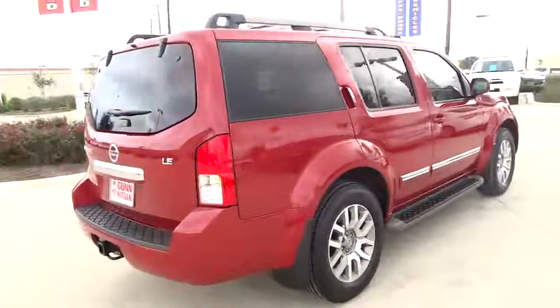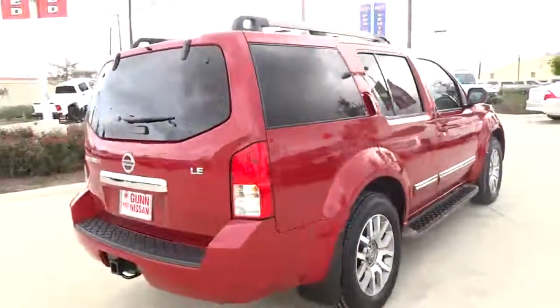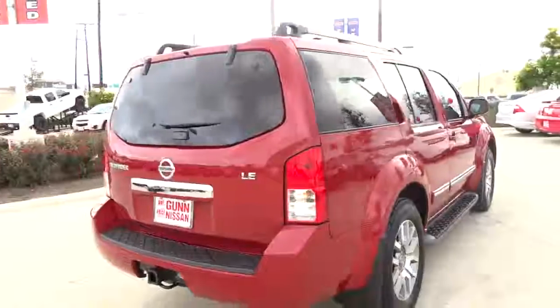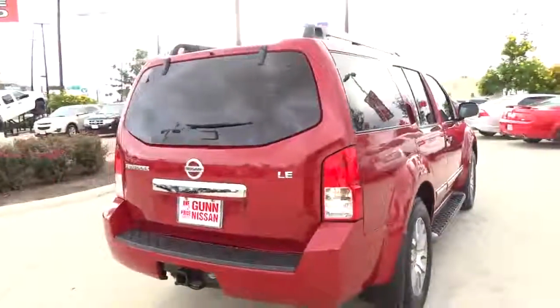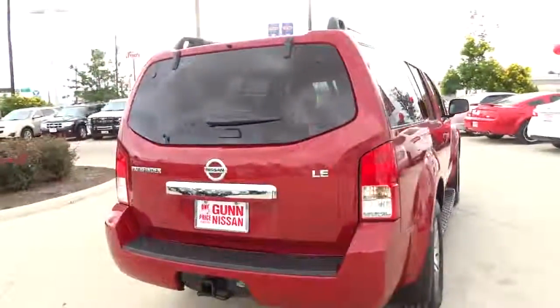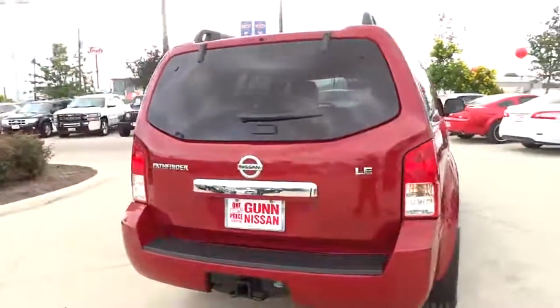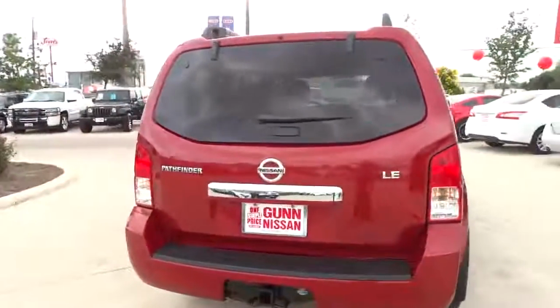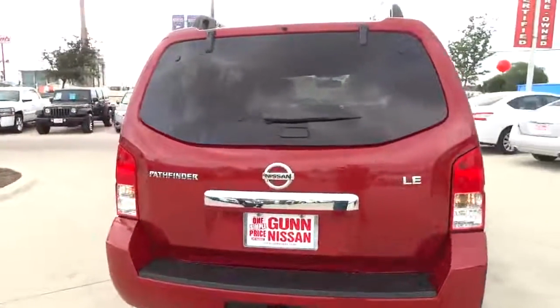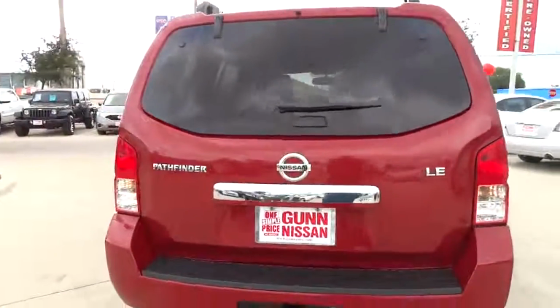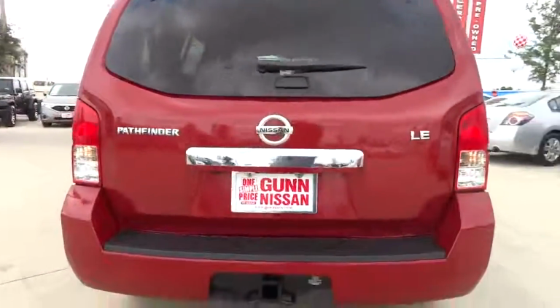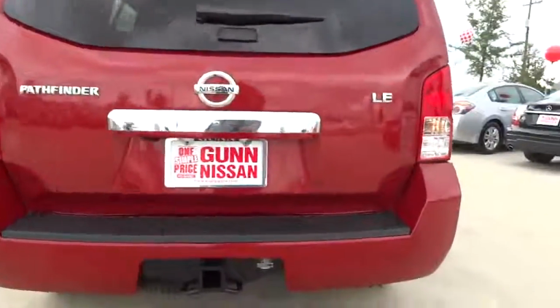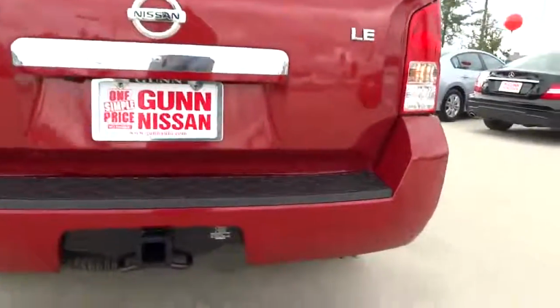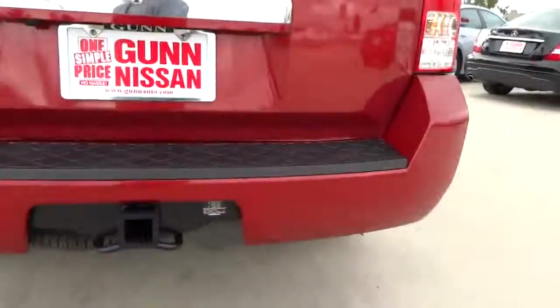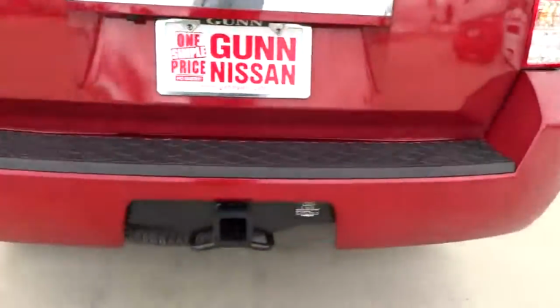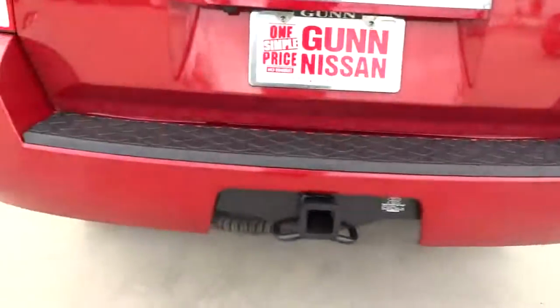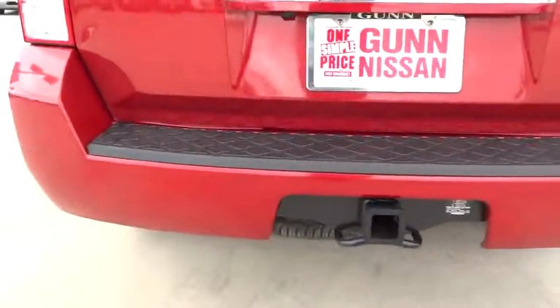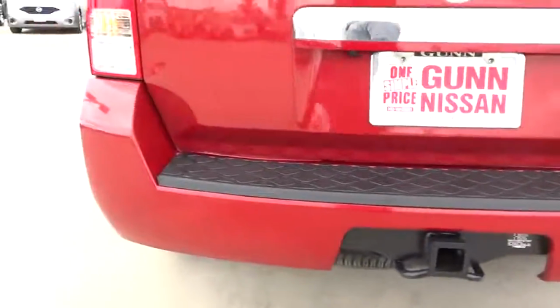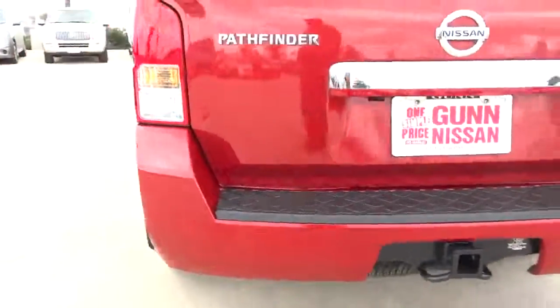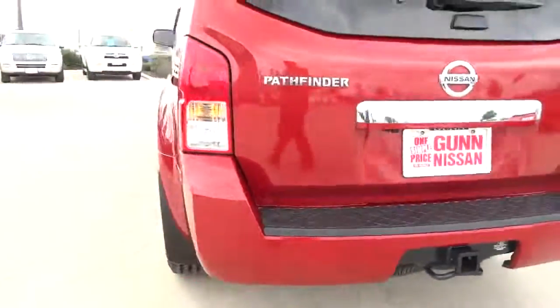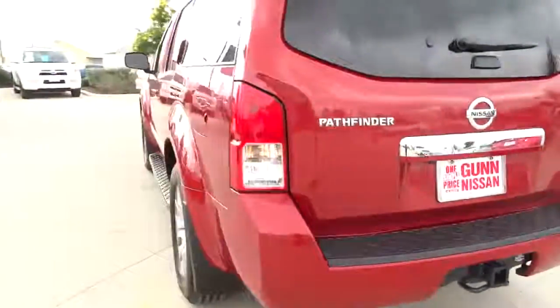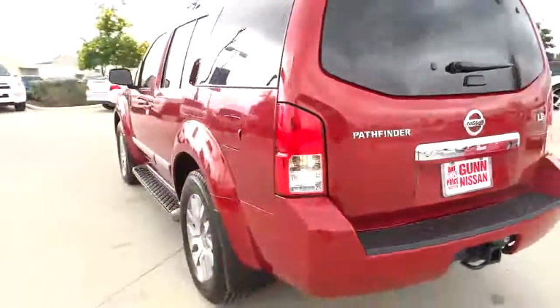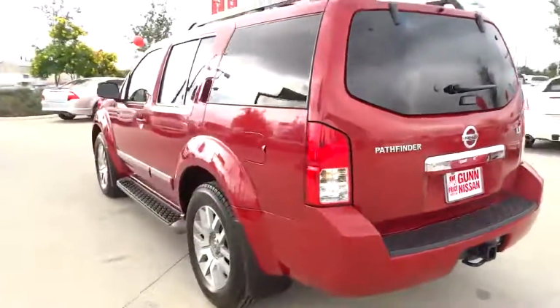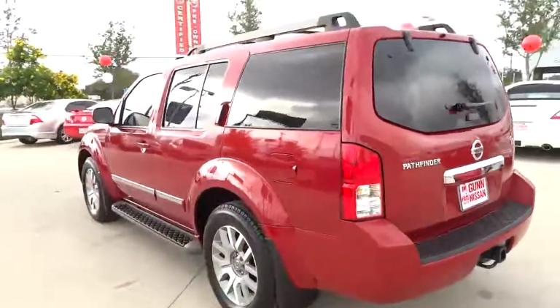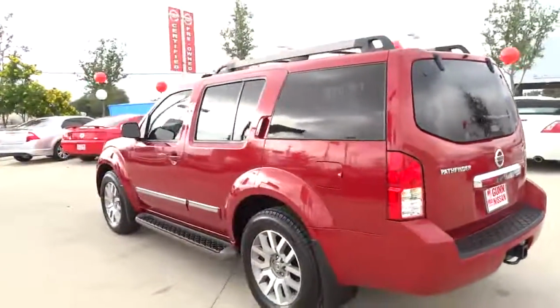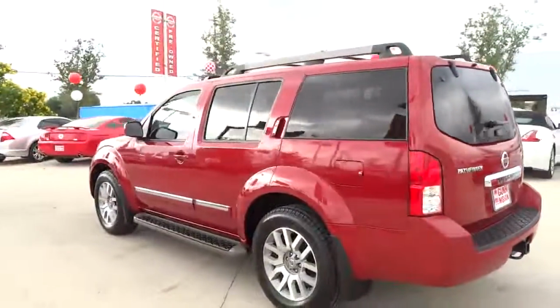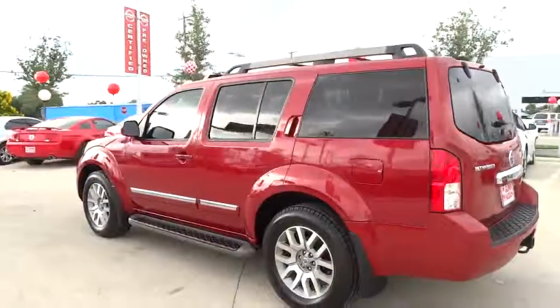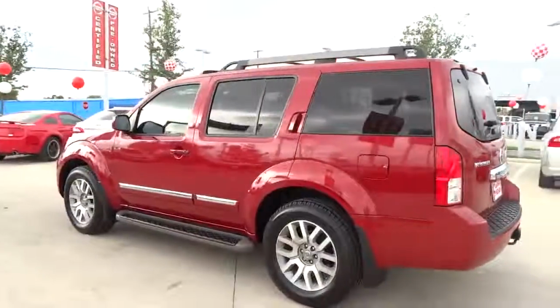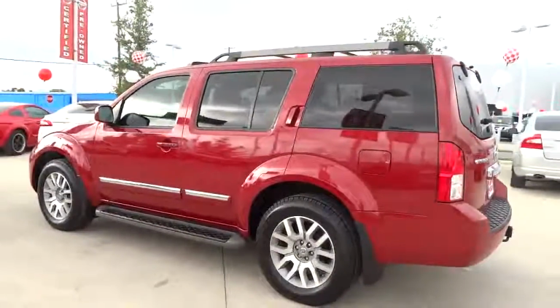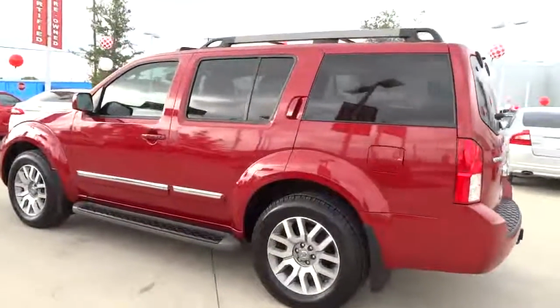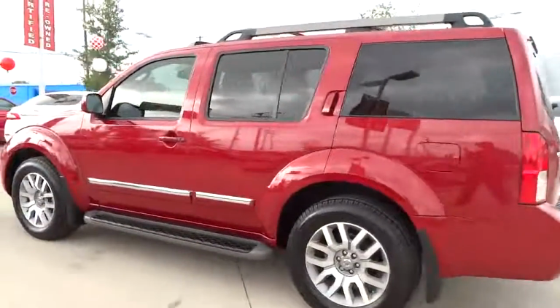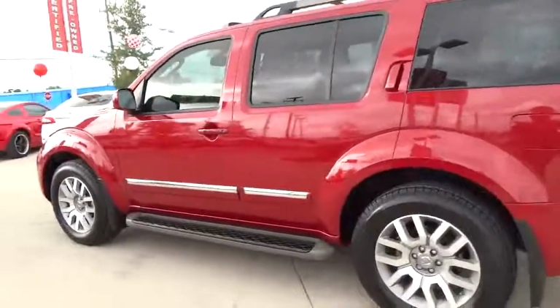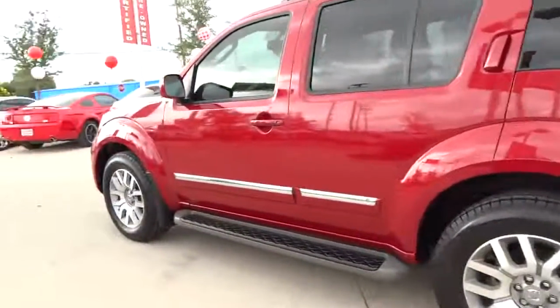Here are some of this vehicle's great options: stability control, traction control, automatic transmission, cruise control, power windows, remote power door locks, passenger airbag, trip computer, speed proportional power steering.